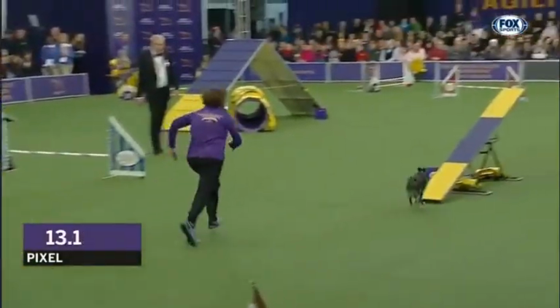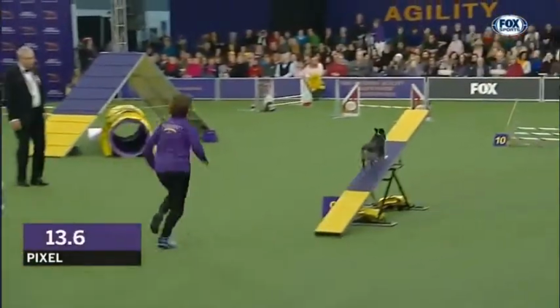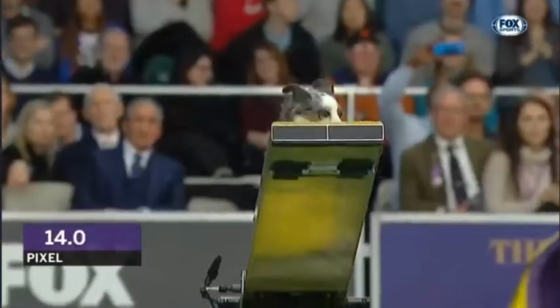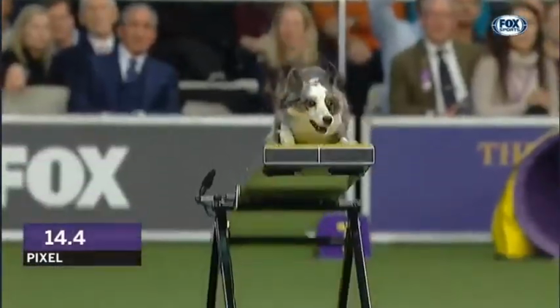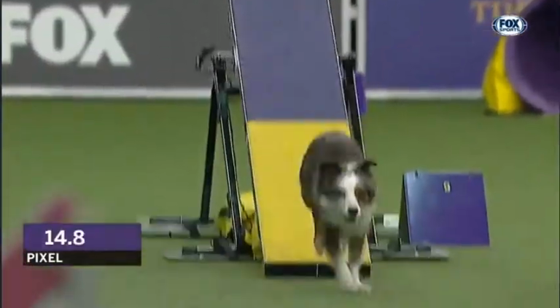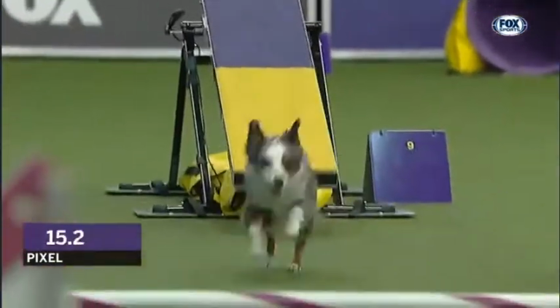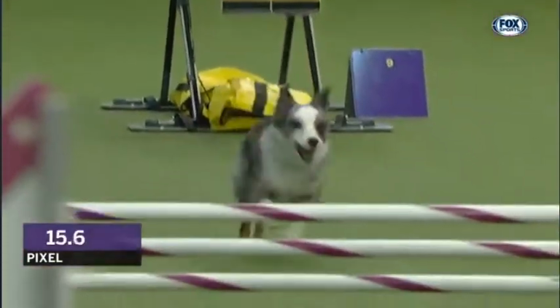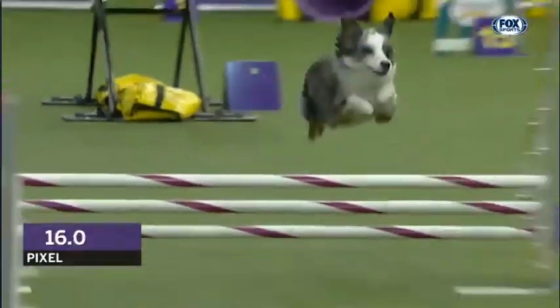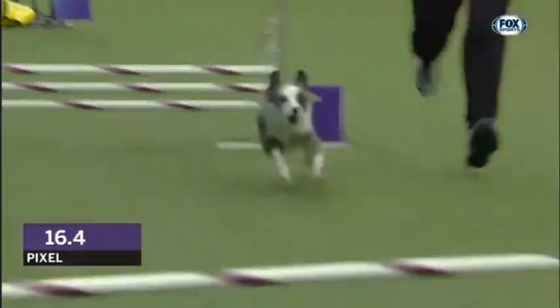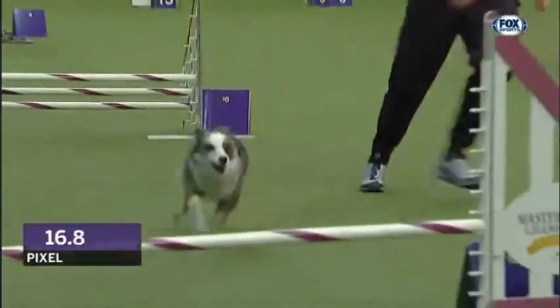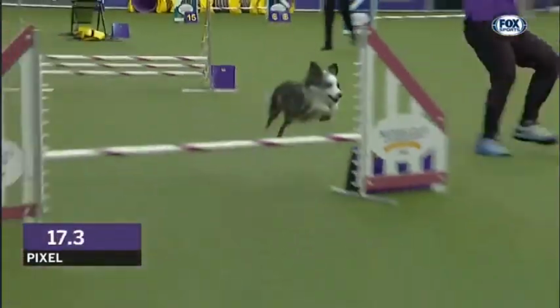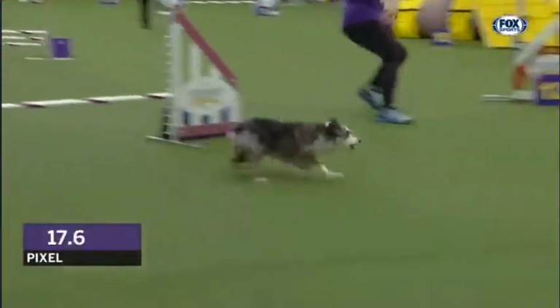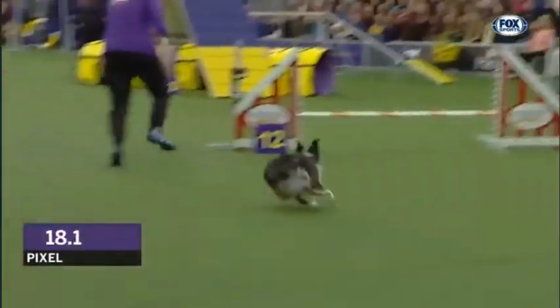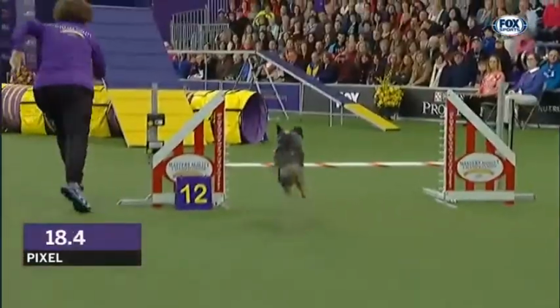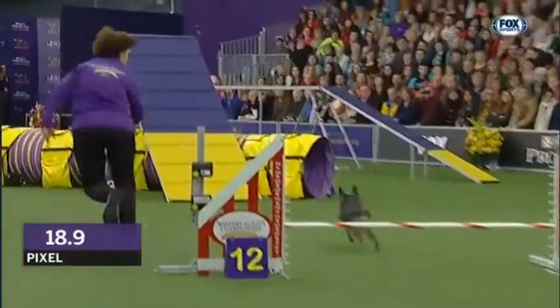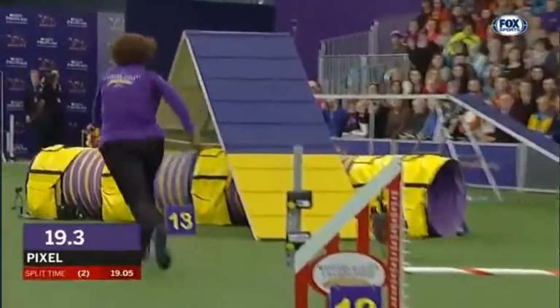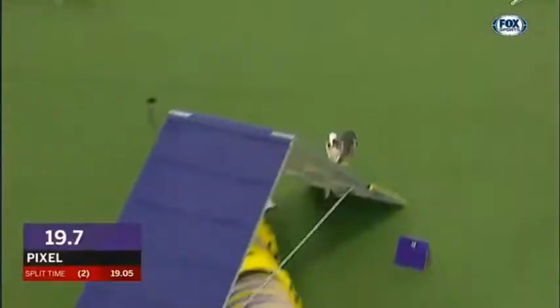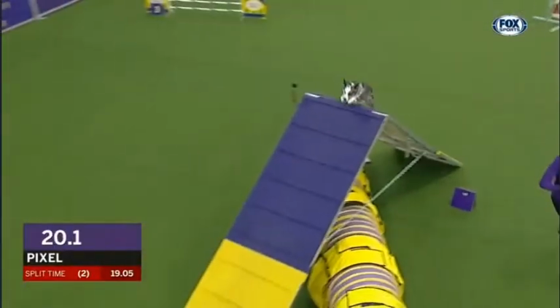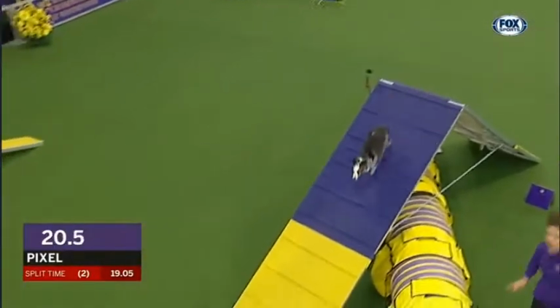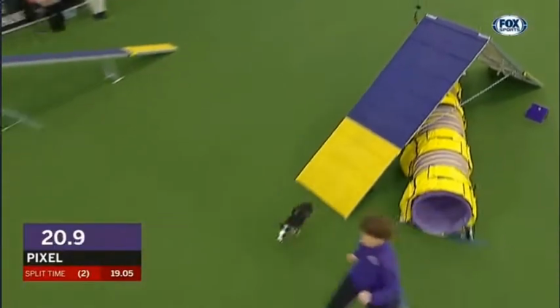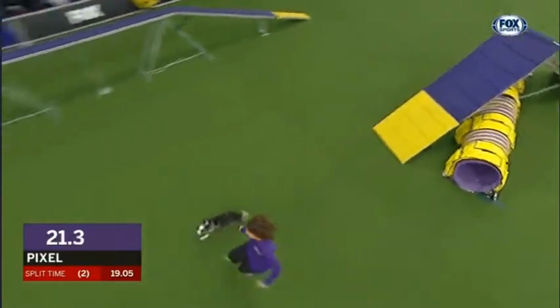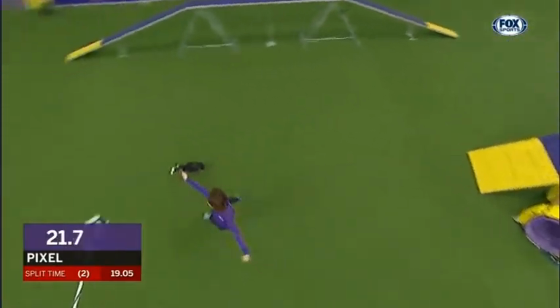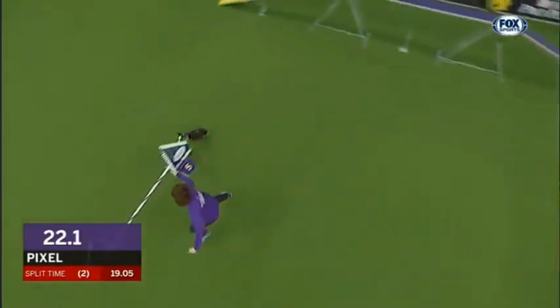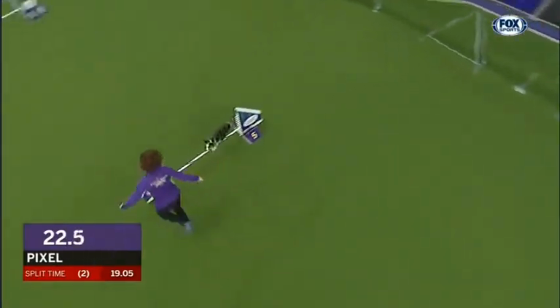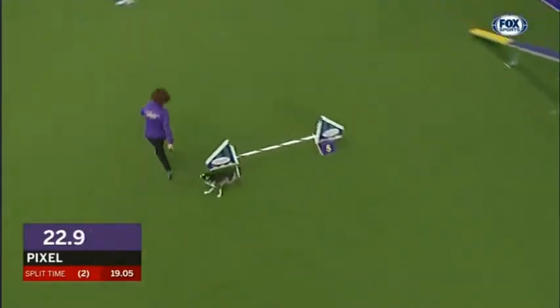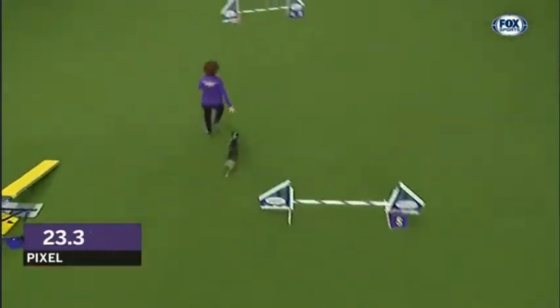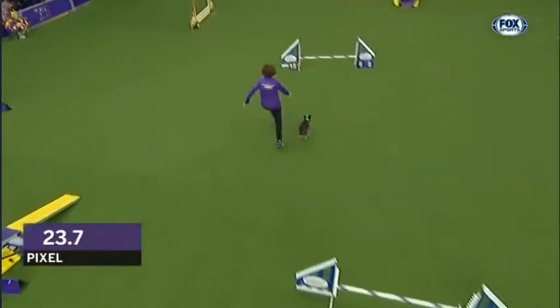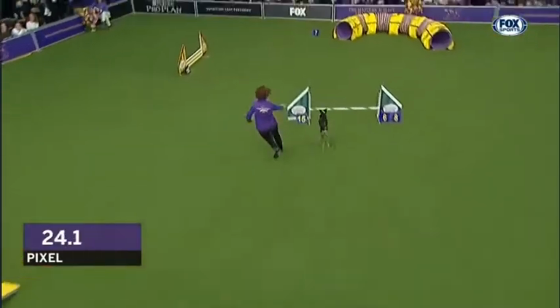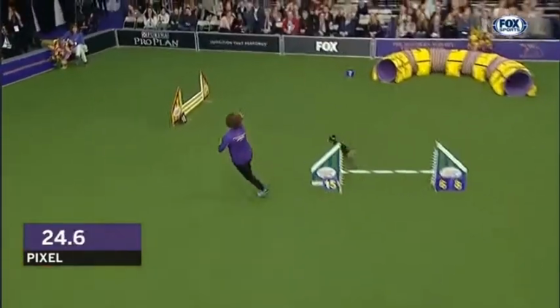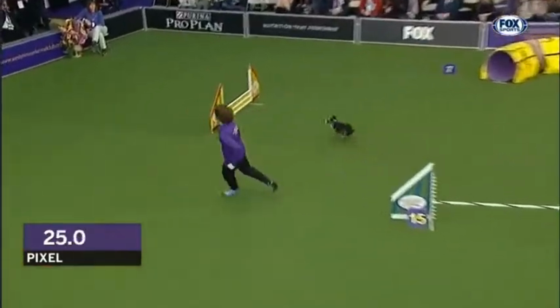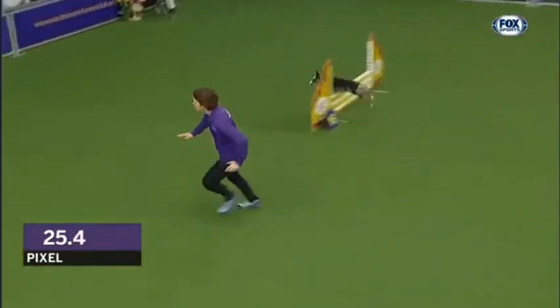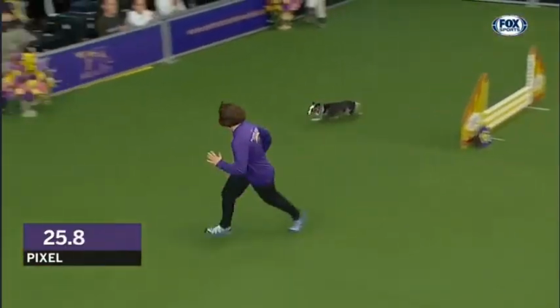That was a good save by Amy. Nice line there, off the triple, over the jump, get that contact, close on the split. Nice turn, nice turn. This is going to come down to the end.